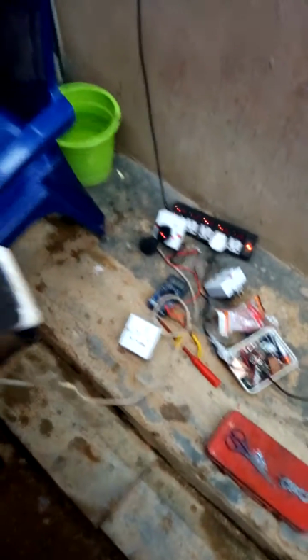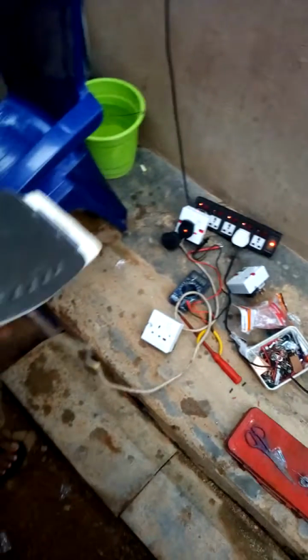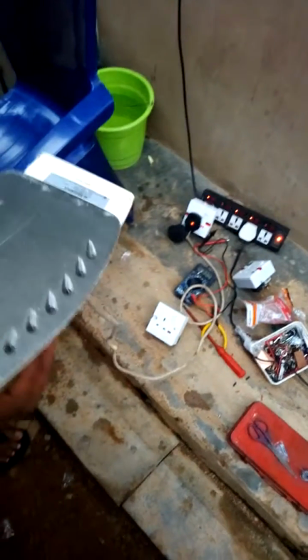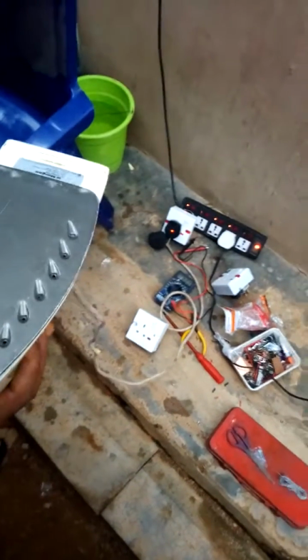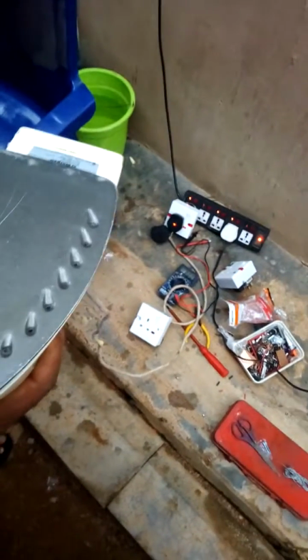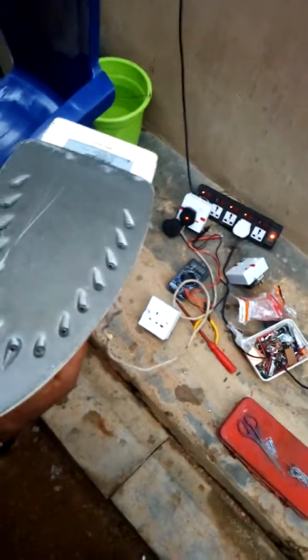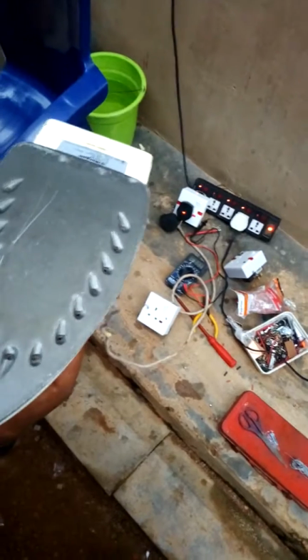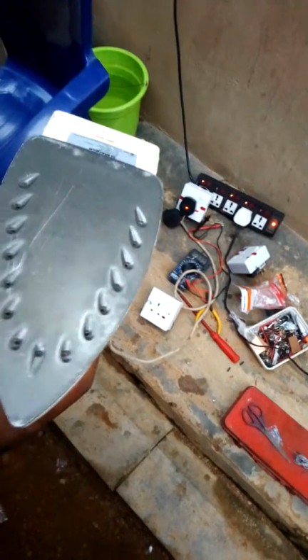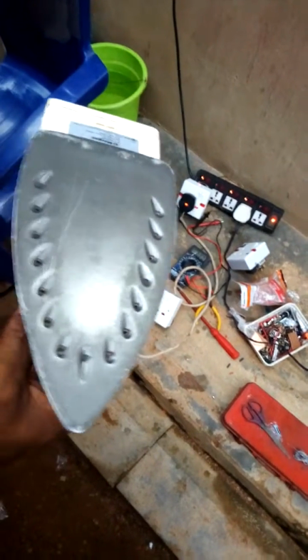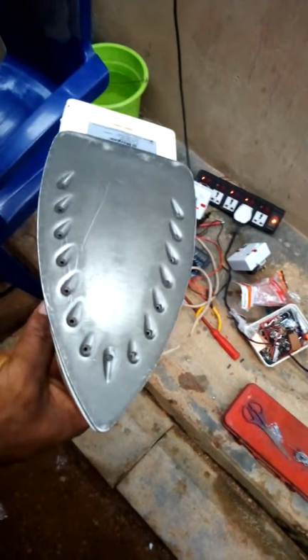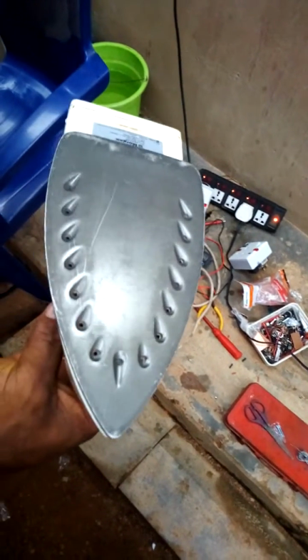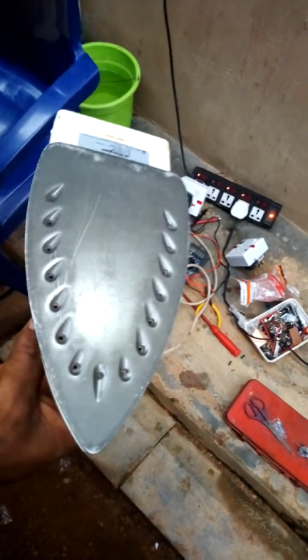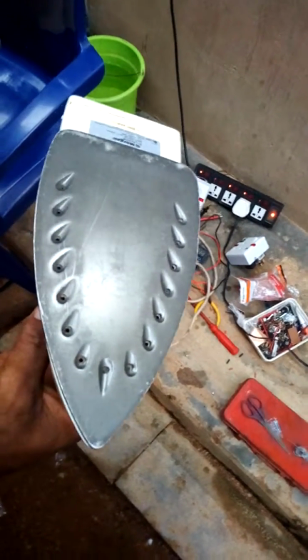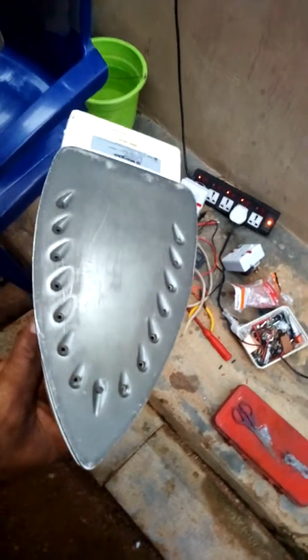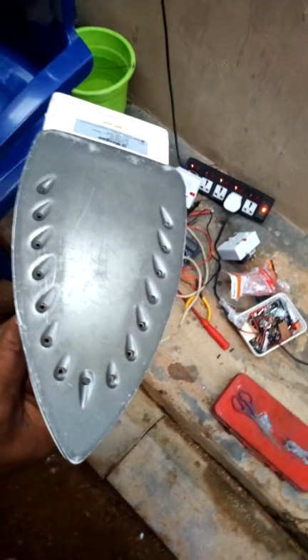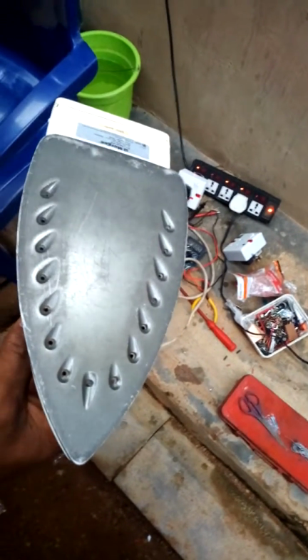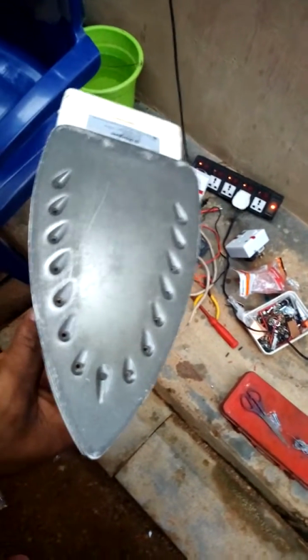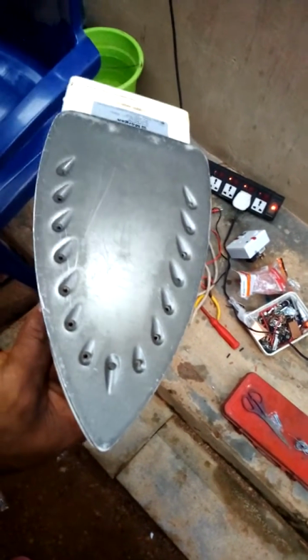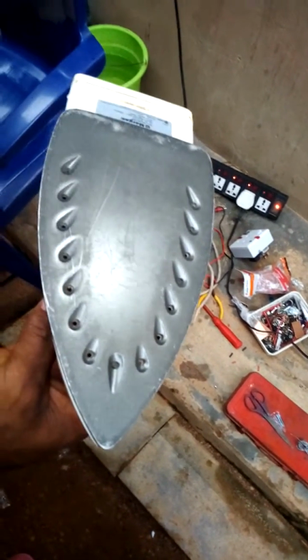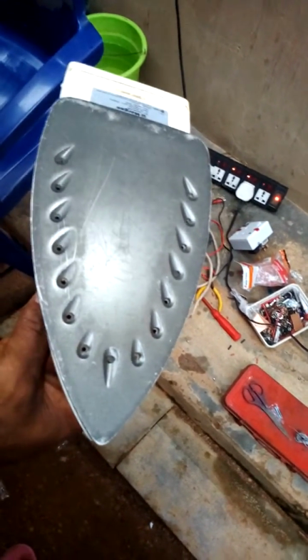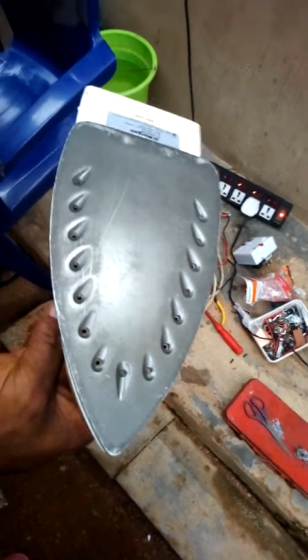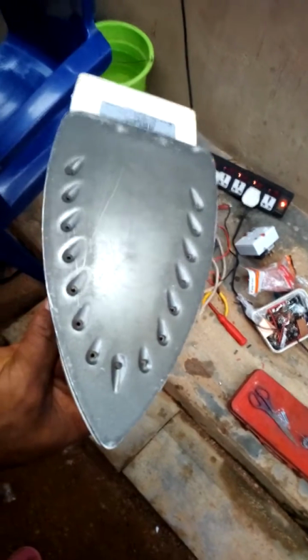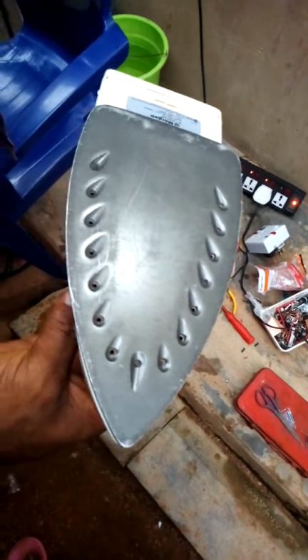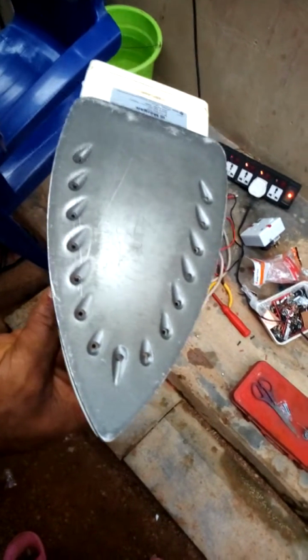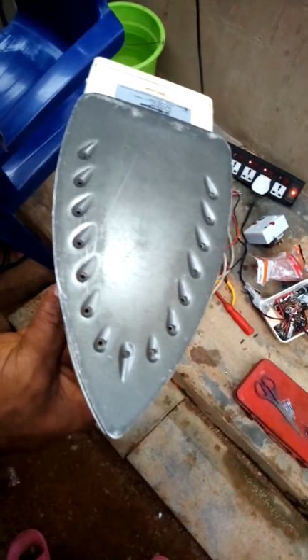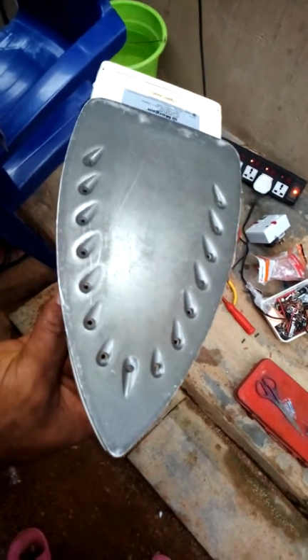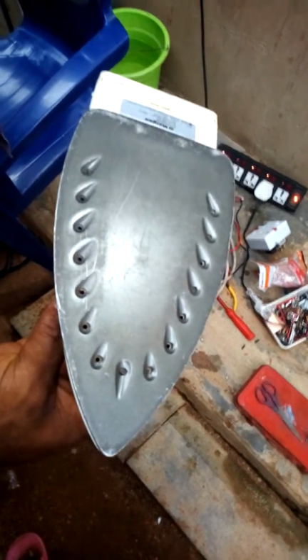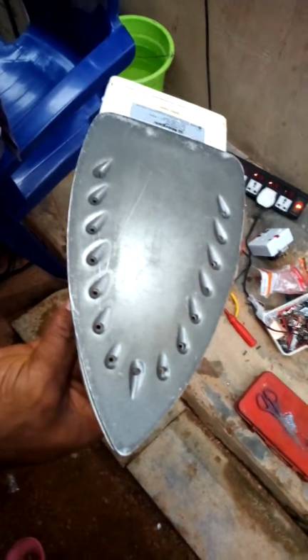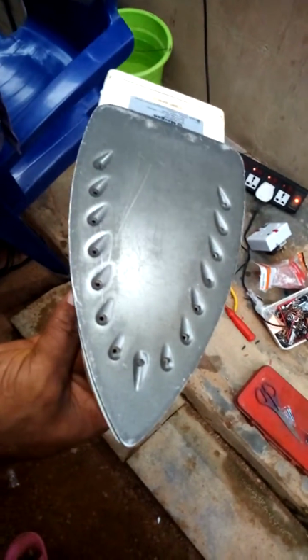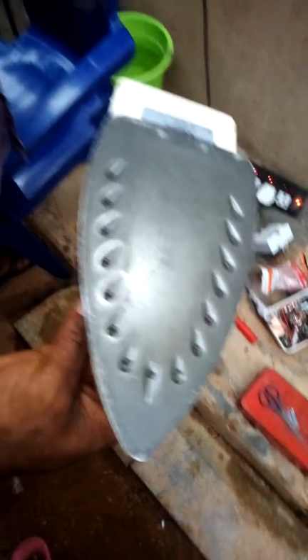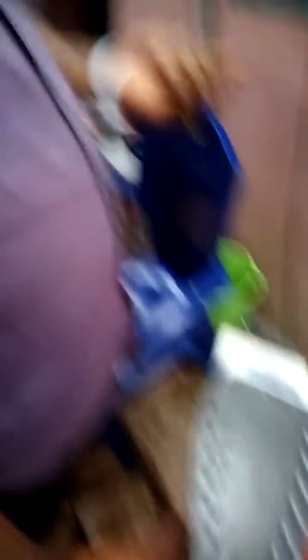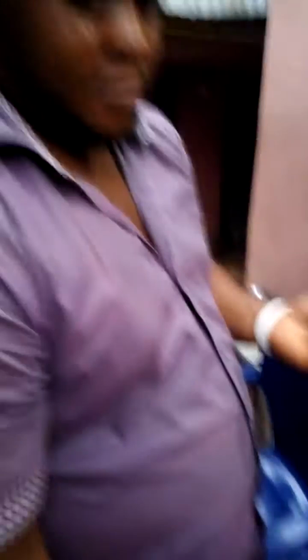Hello friends, this is Sayetissima. We are about to test our generator booster. Someone said that we should put water on the iron so that they will know how hot the iron is on a small generator. So it's about to put water now. Take a look.